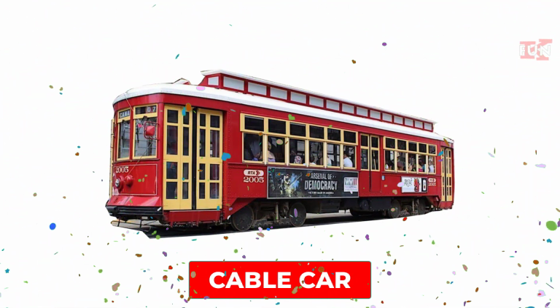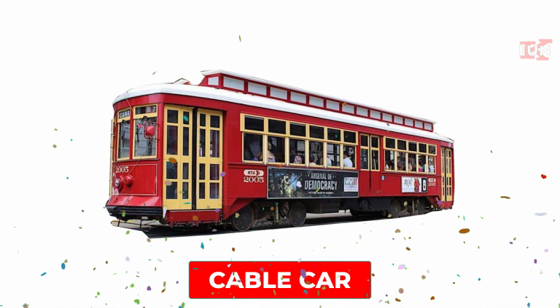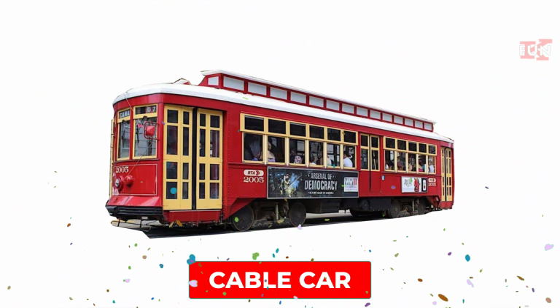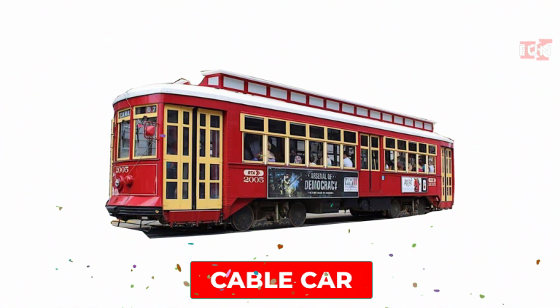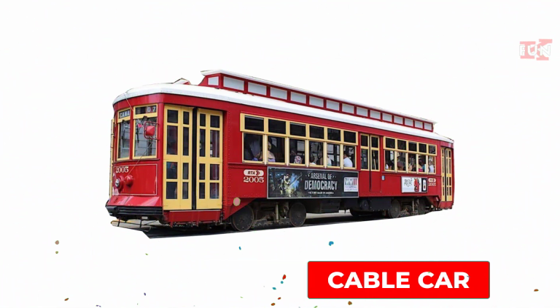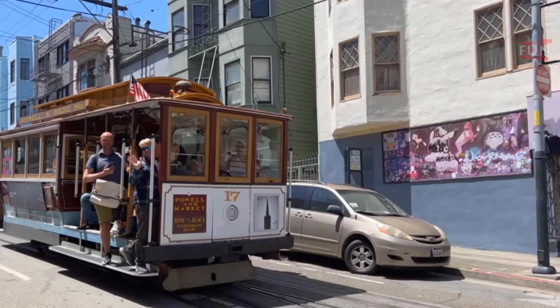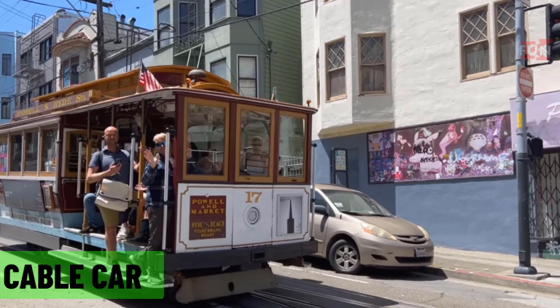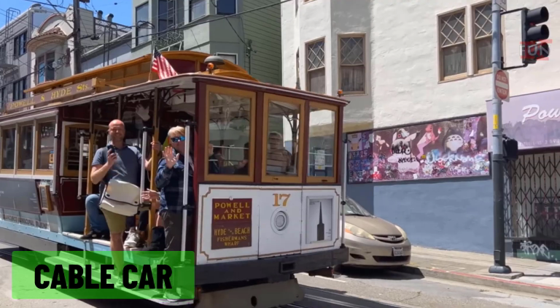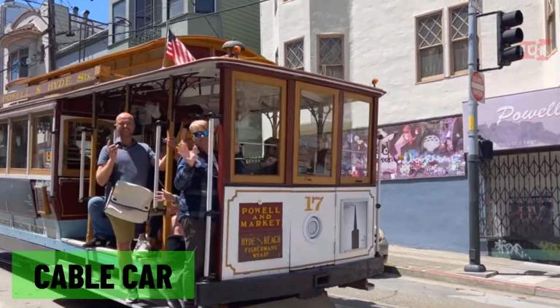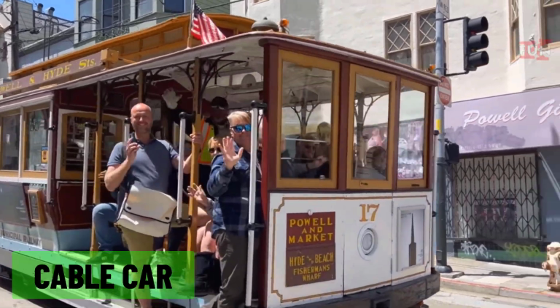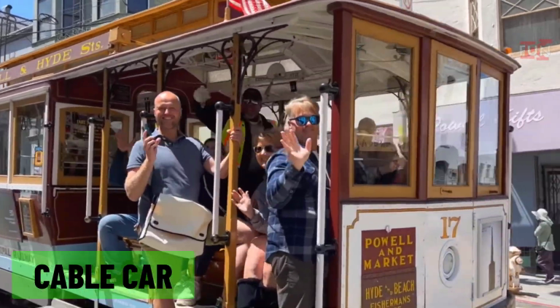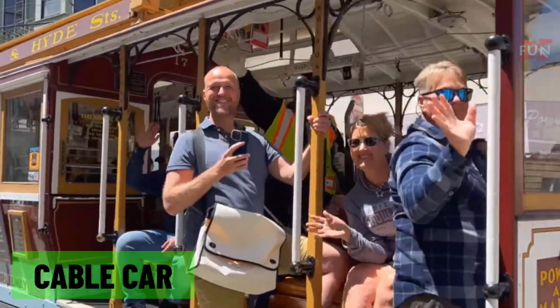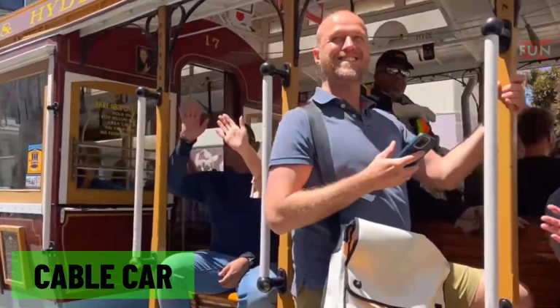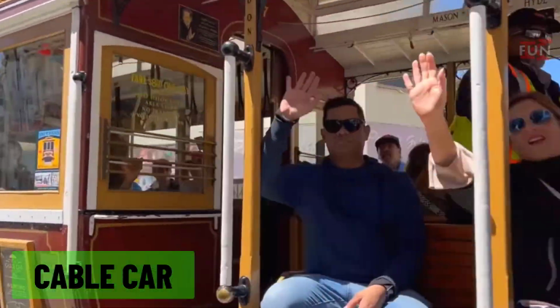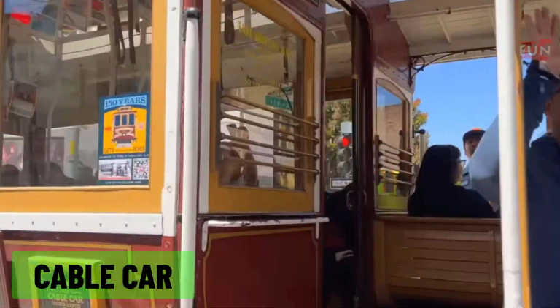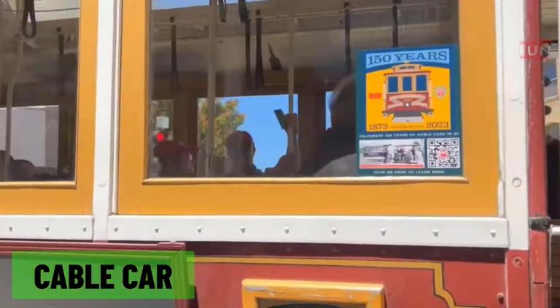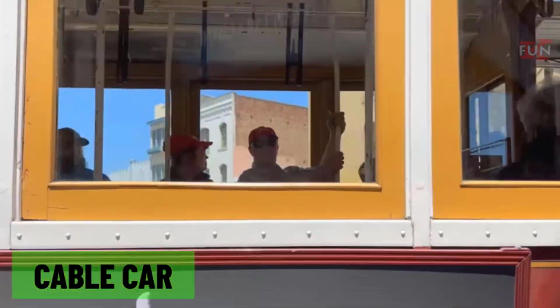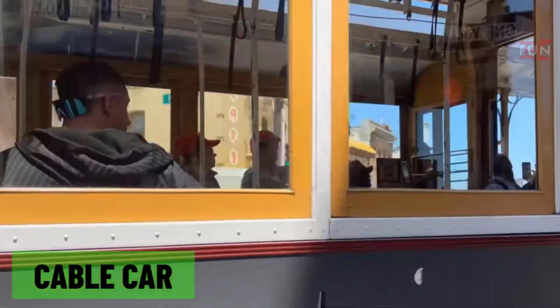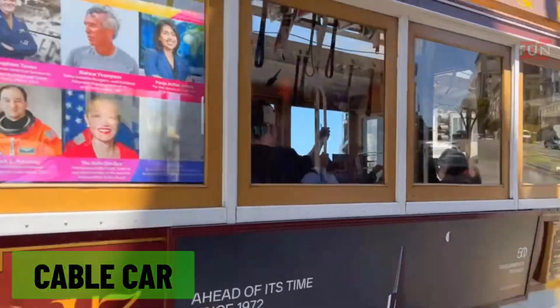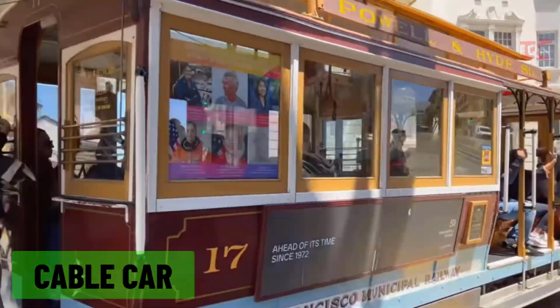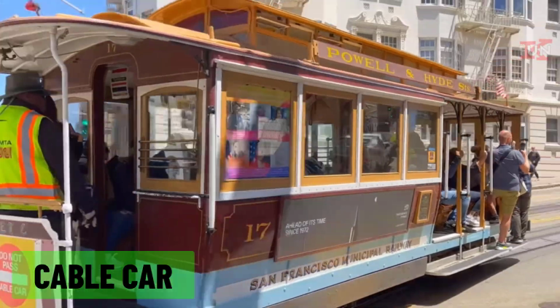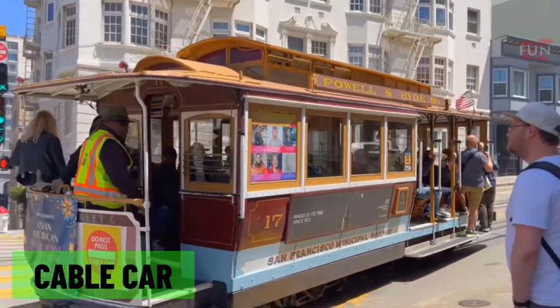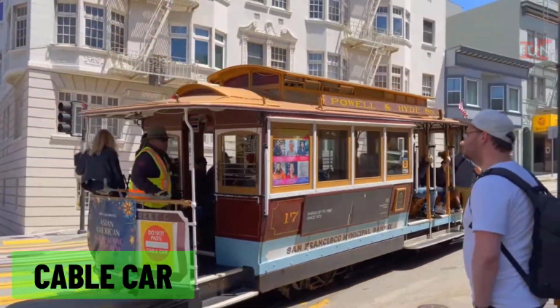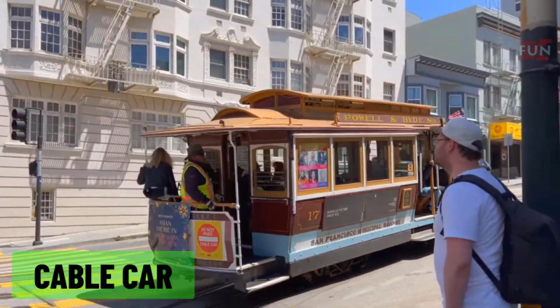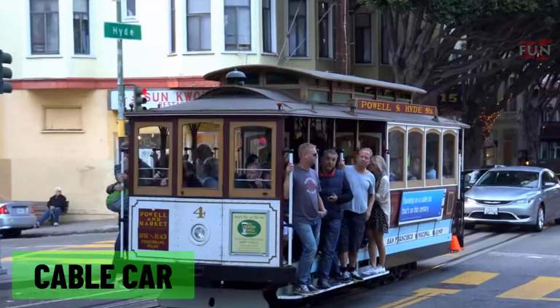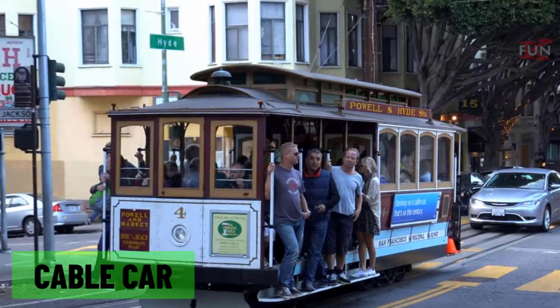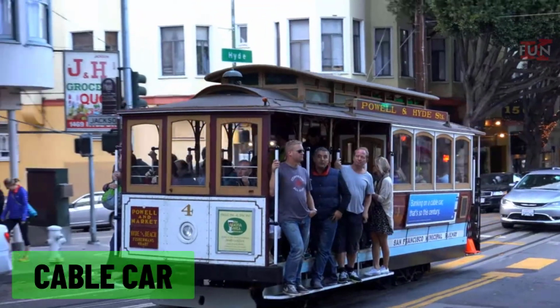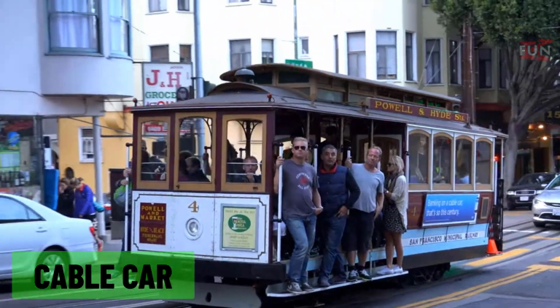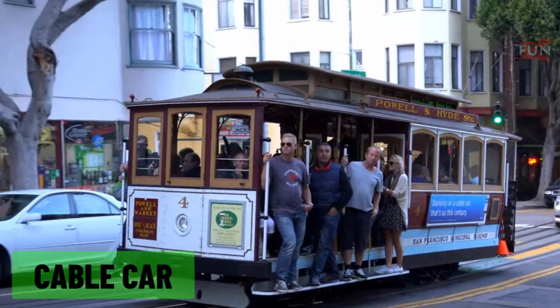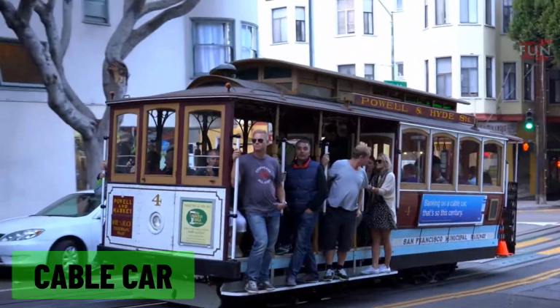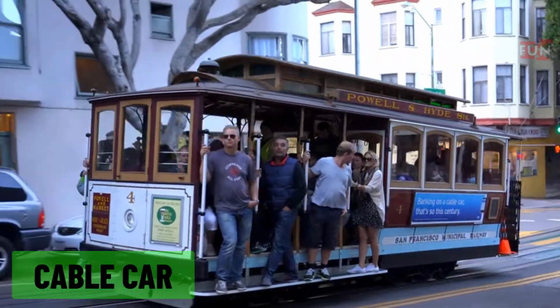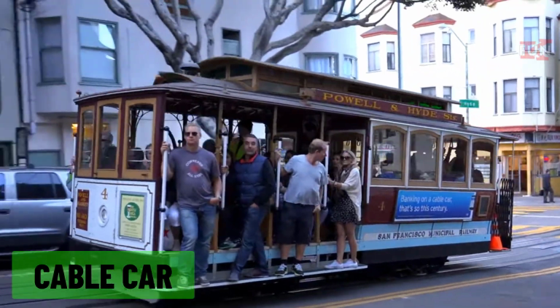Cable car: a train-like vehicle that is pulled along tracks by a moving cable, often used on steep inclines or in hilly cities.